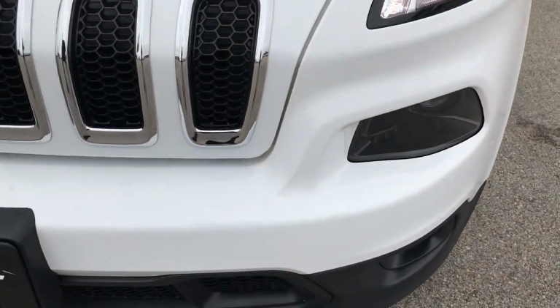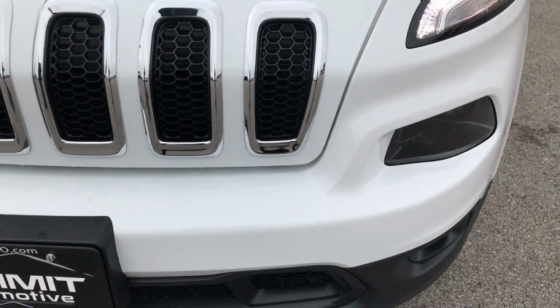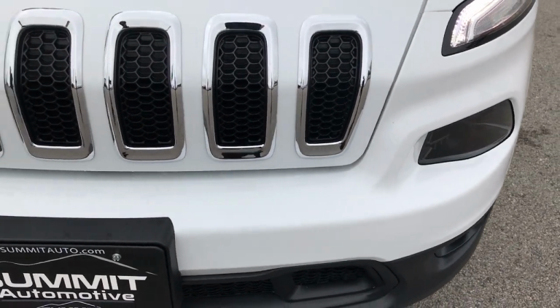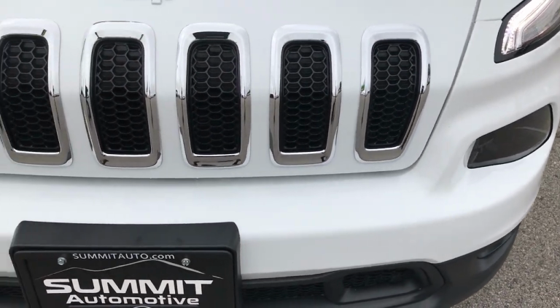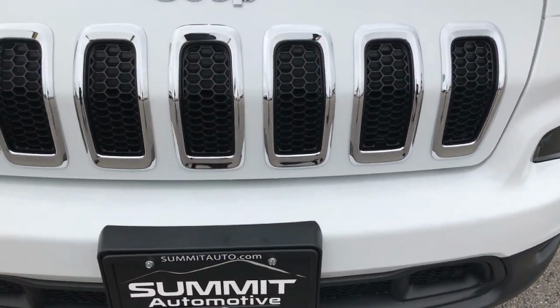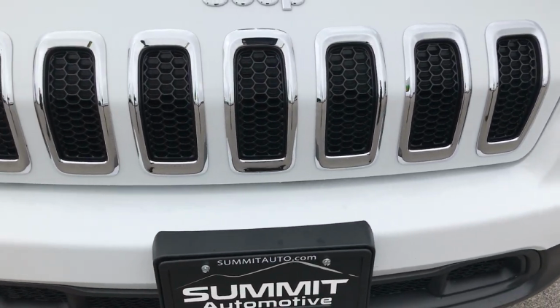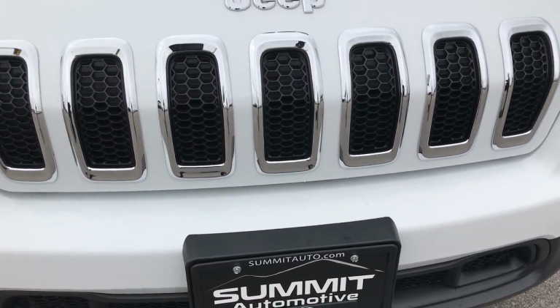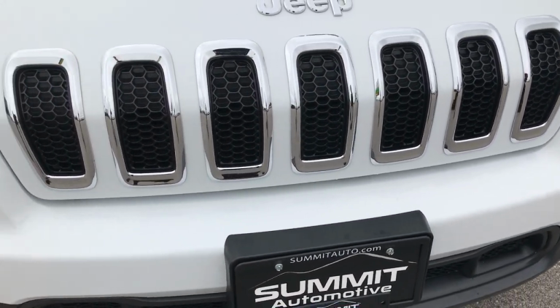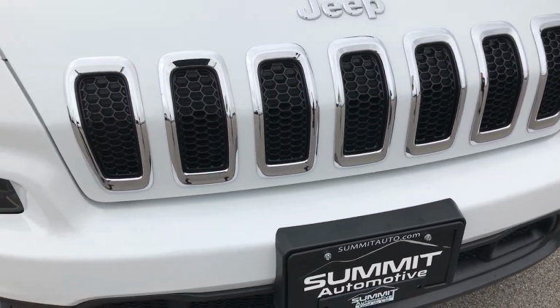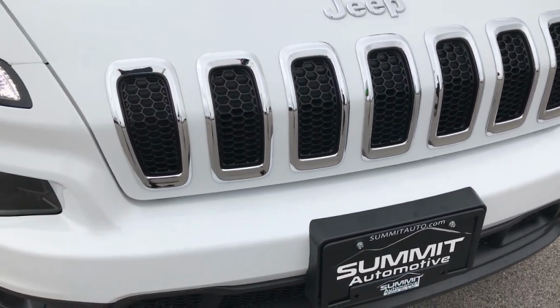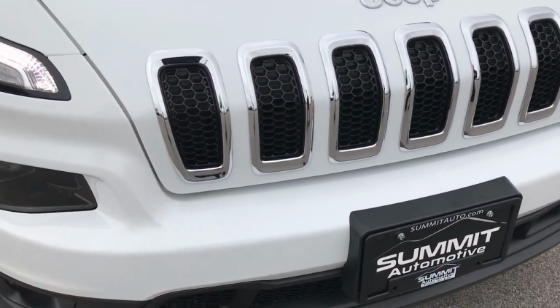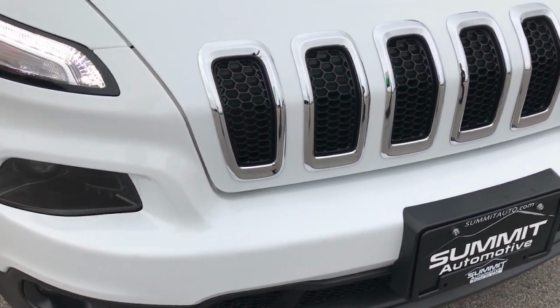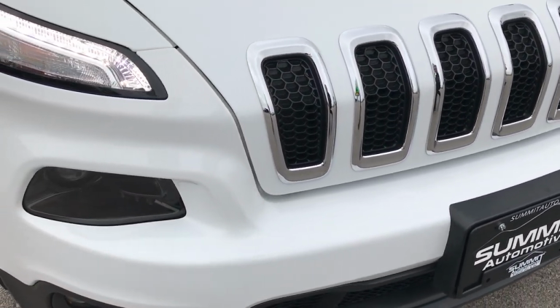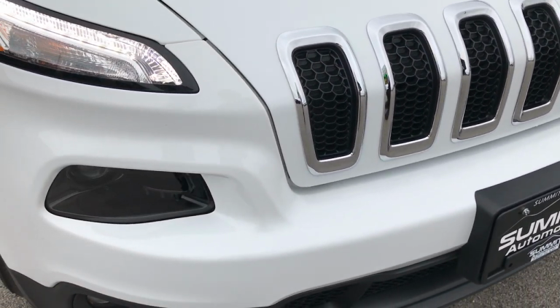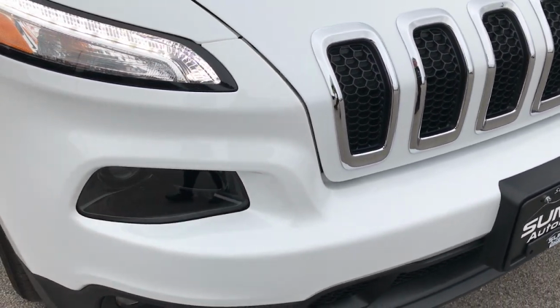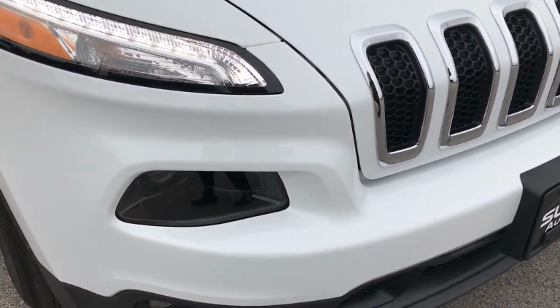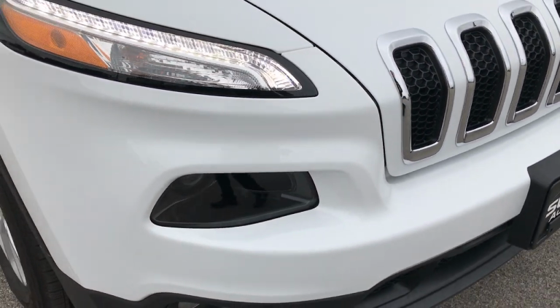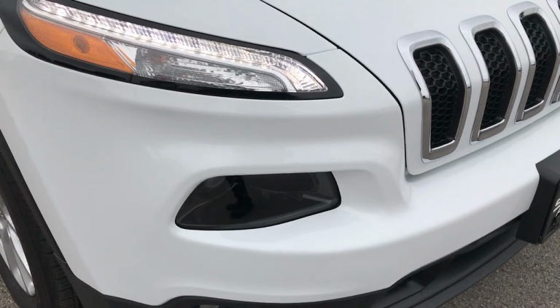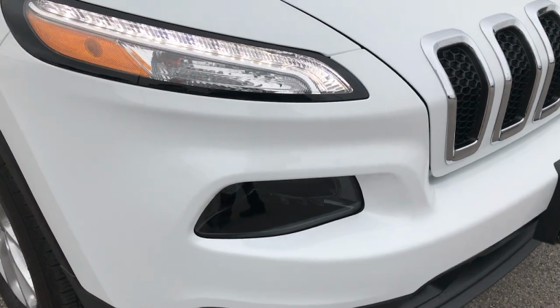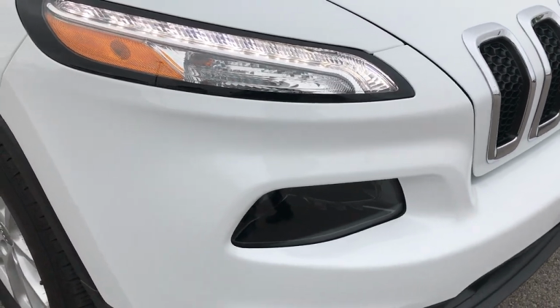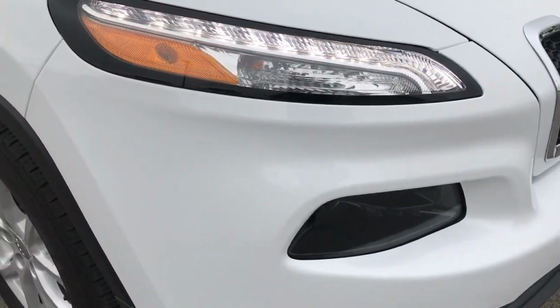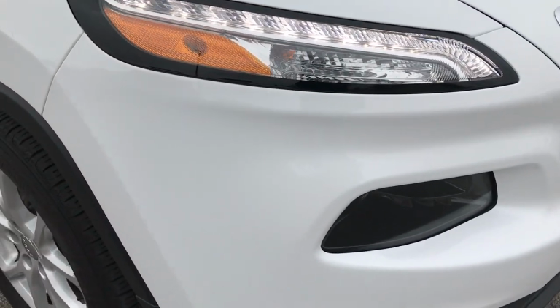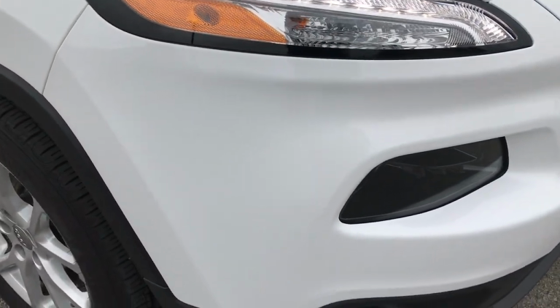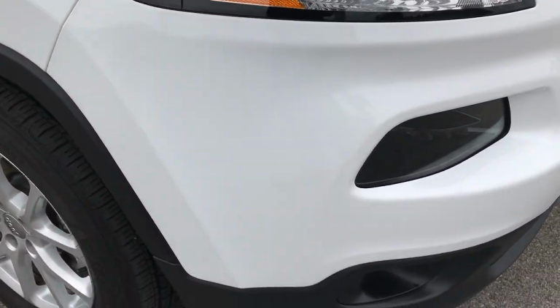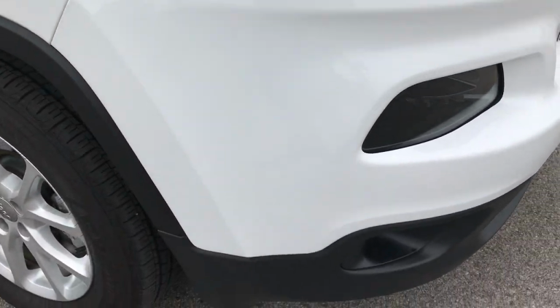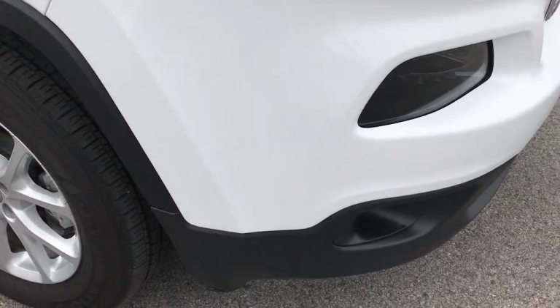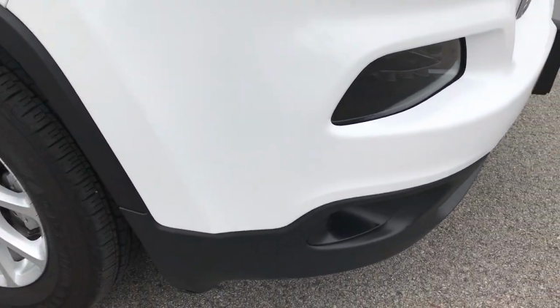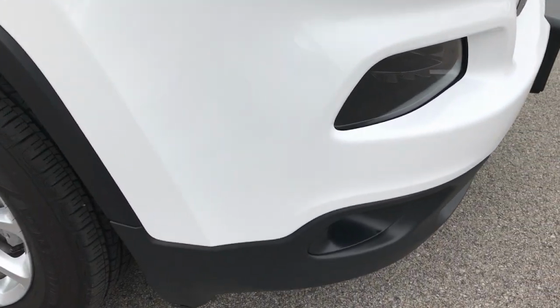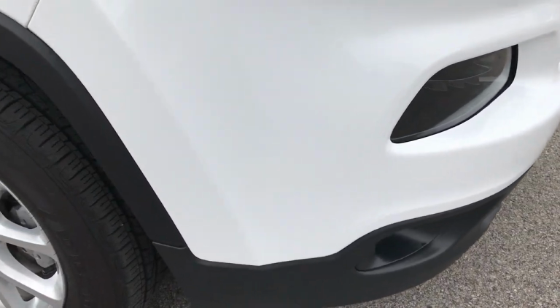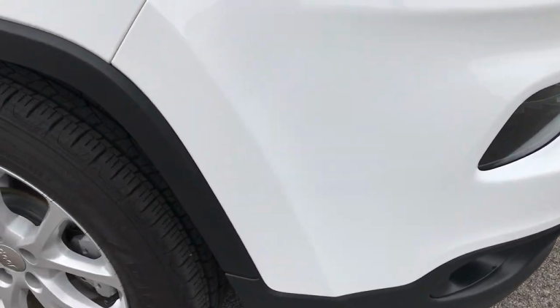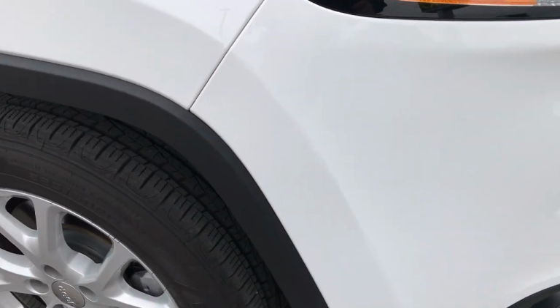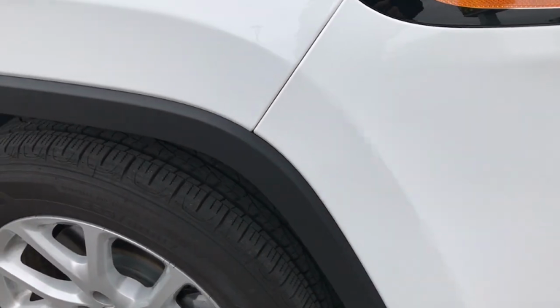In 2017 they started putting HID headlights standard on the Latitude package. Front bumper is very clean, no scuffs or scrapes.